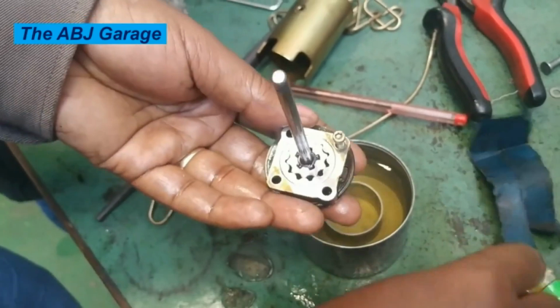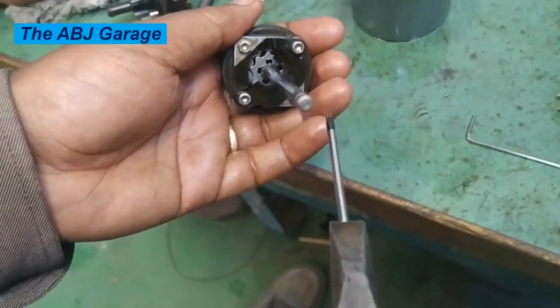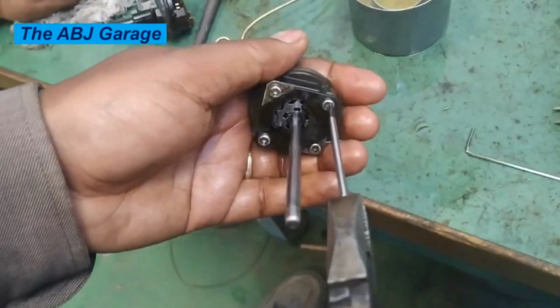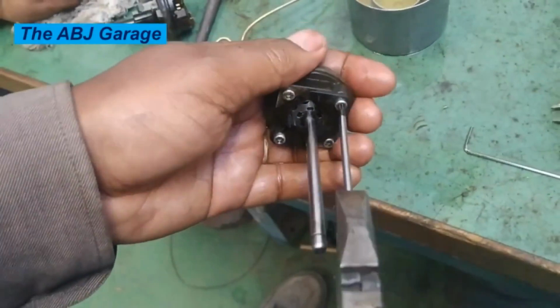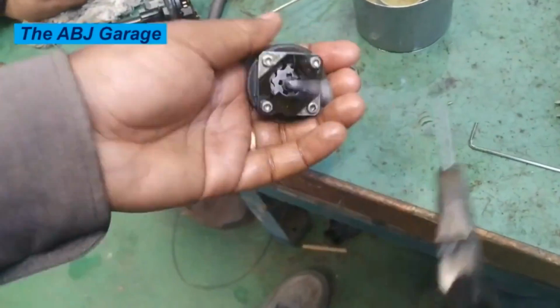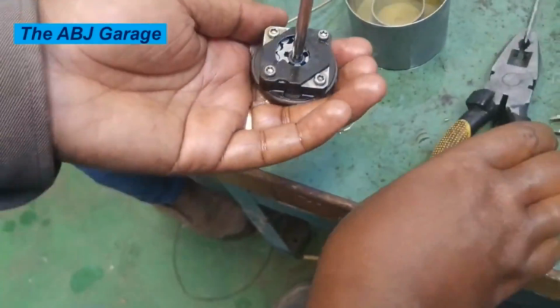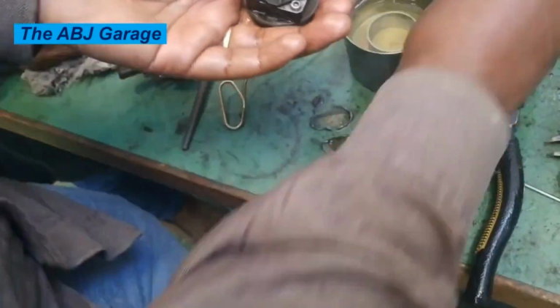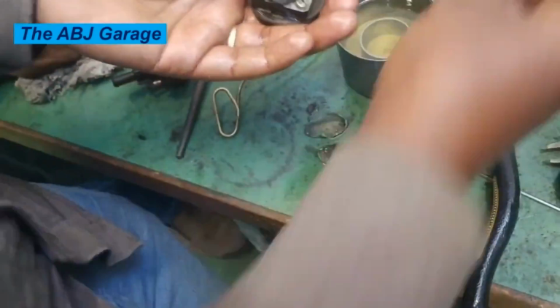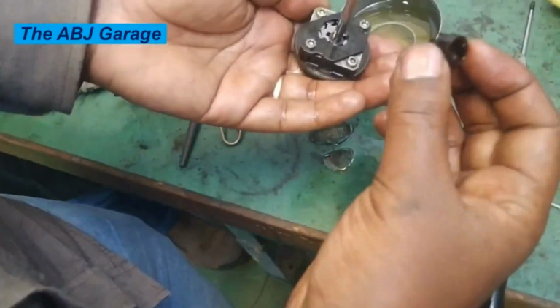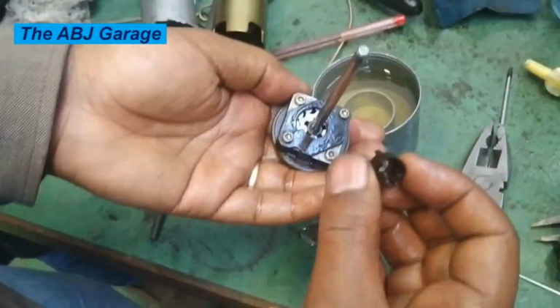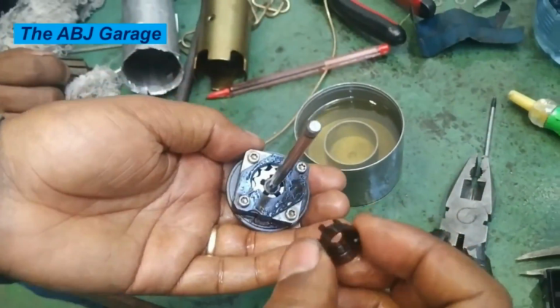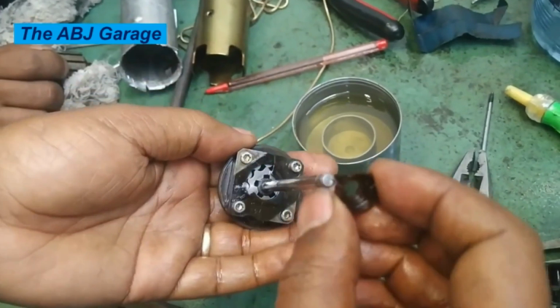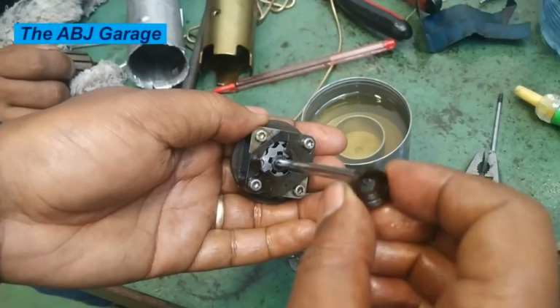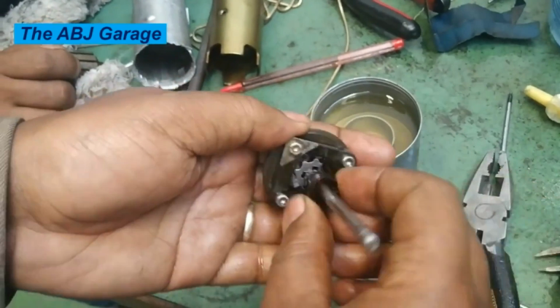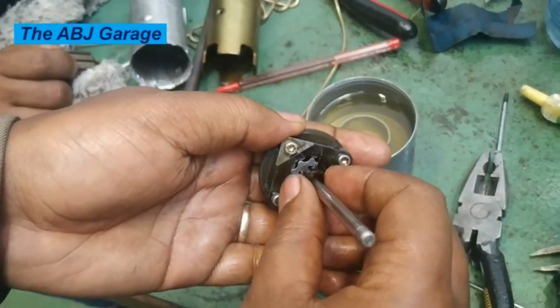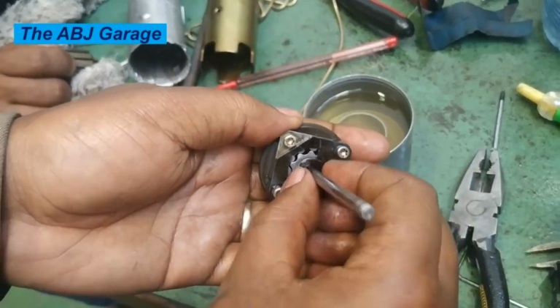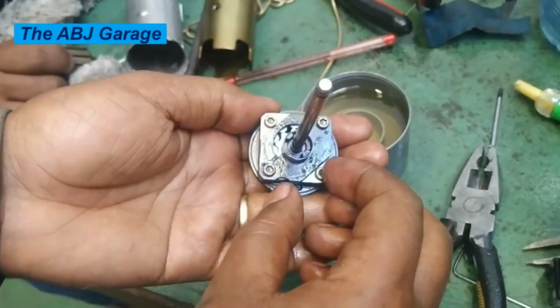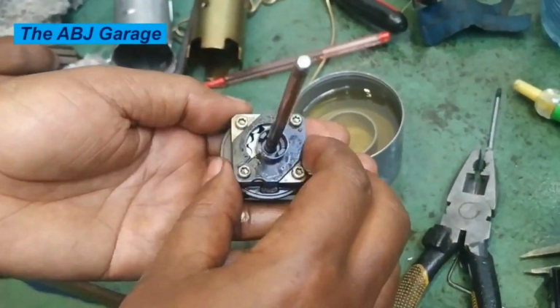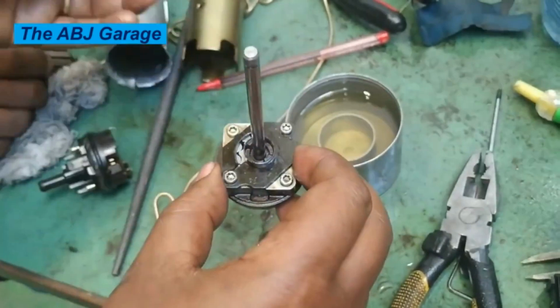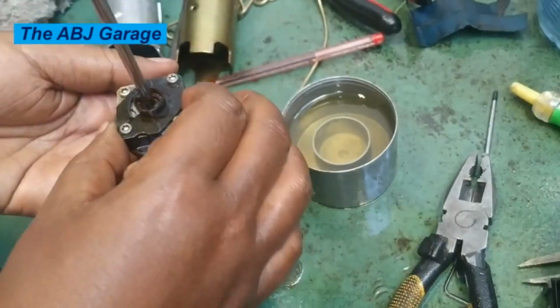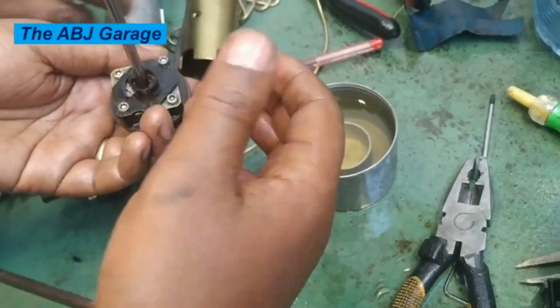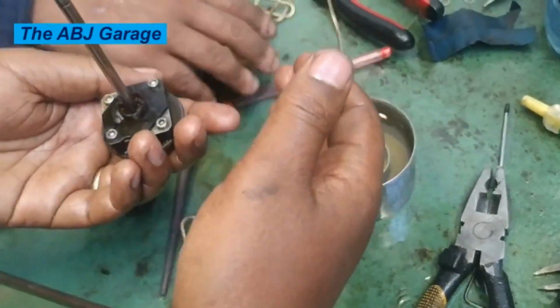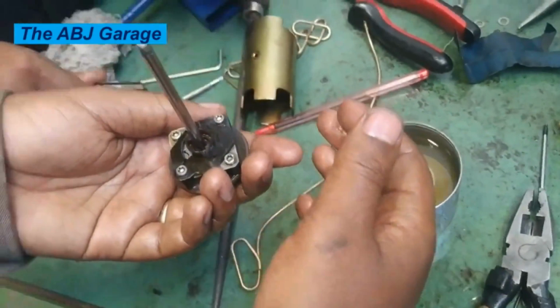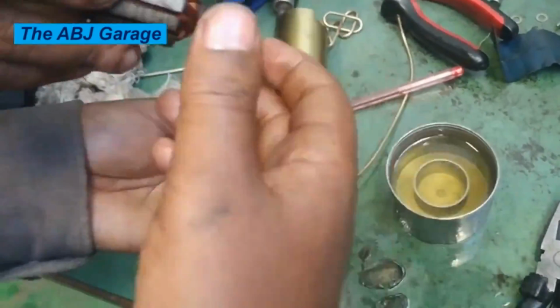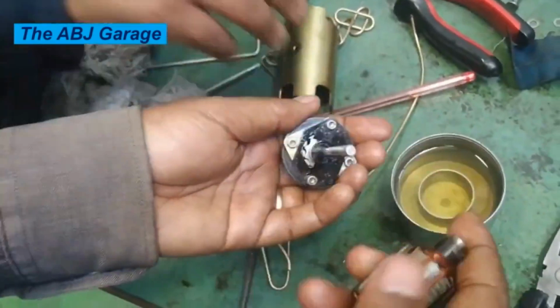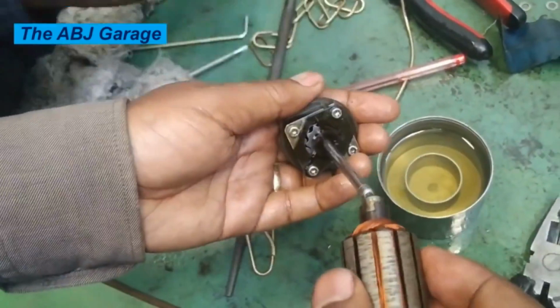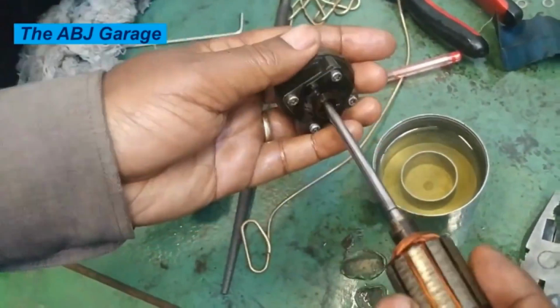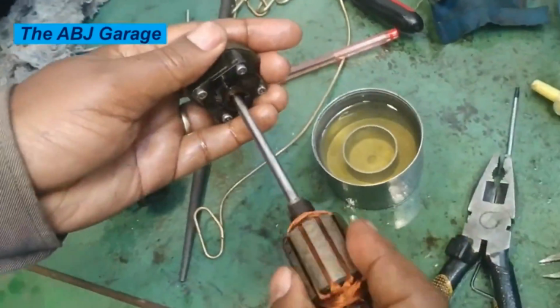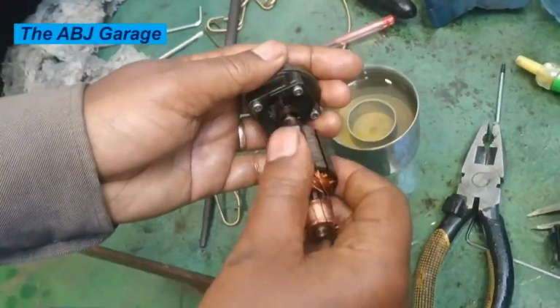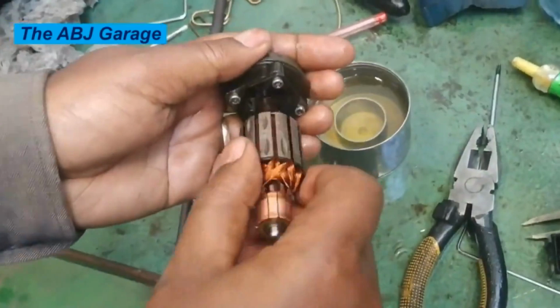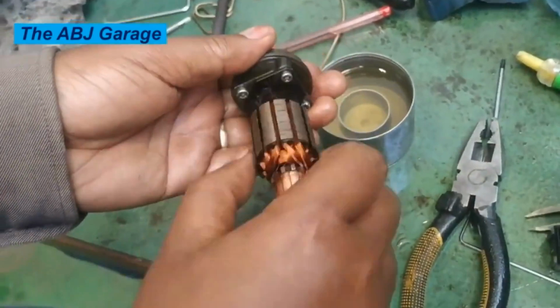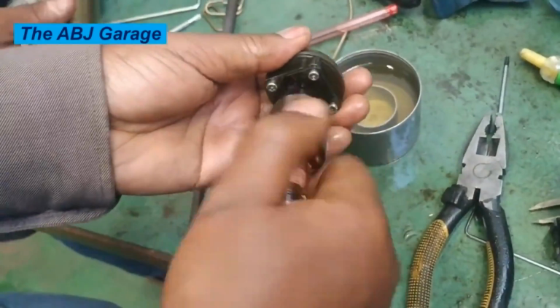Now it's getting assembled — the fuel pump's gear unit, the pumping unit, is assembled. Now we are going to install it into the fuel pump body. The armature is running freely.